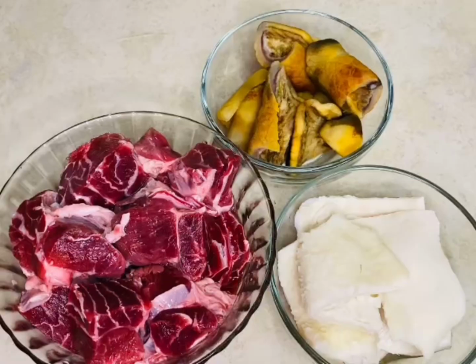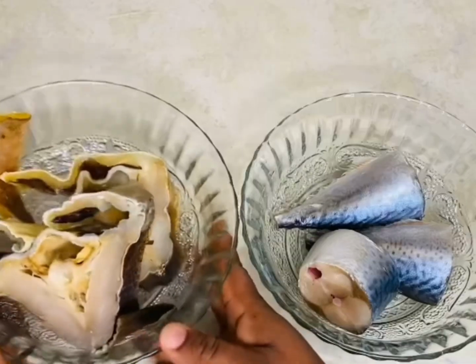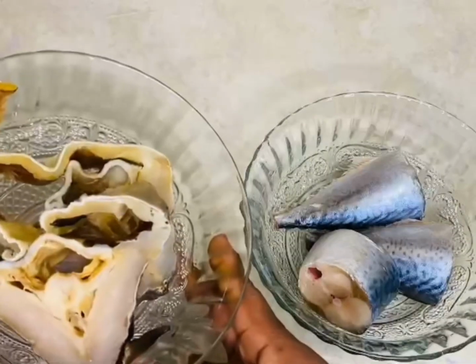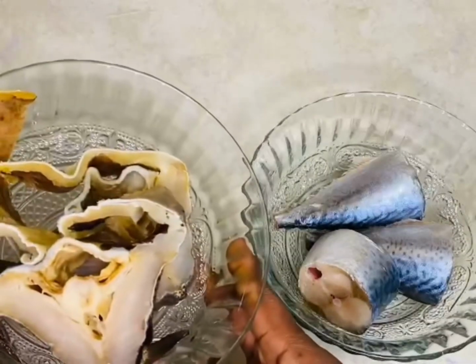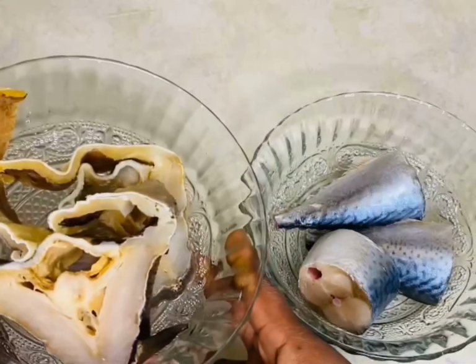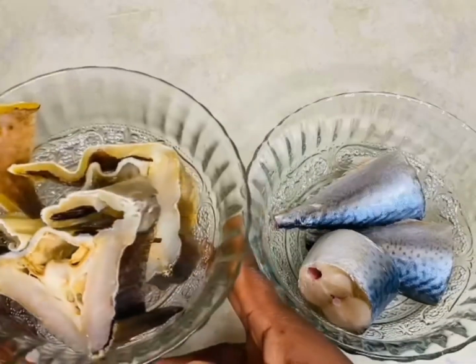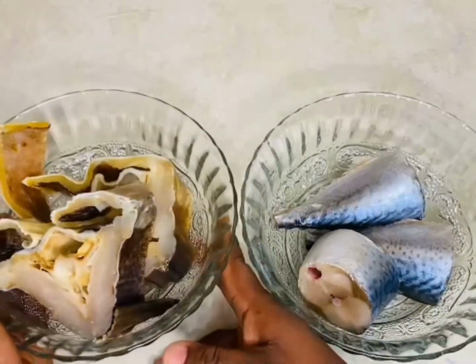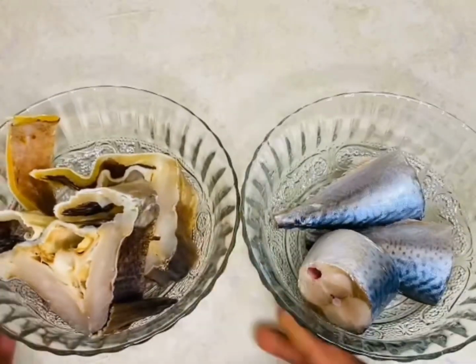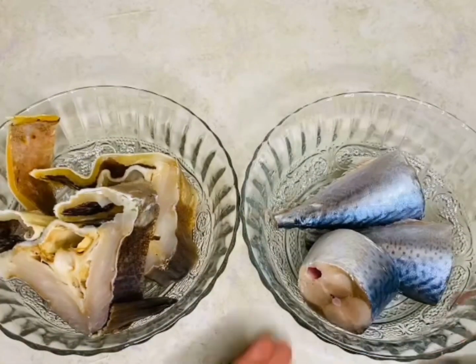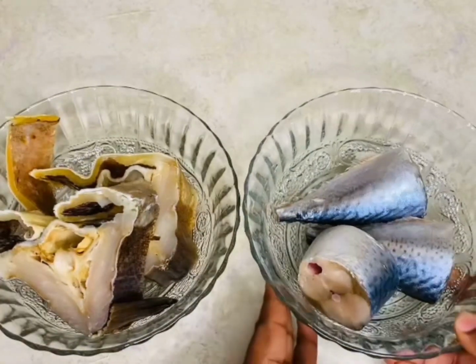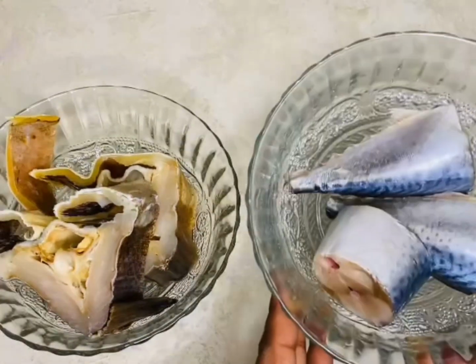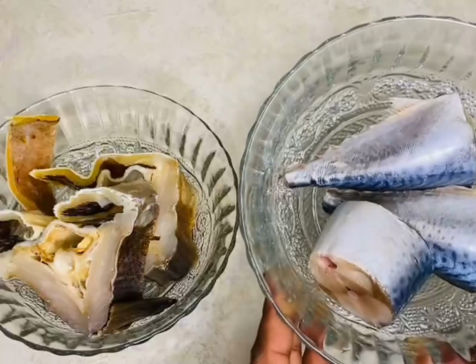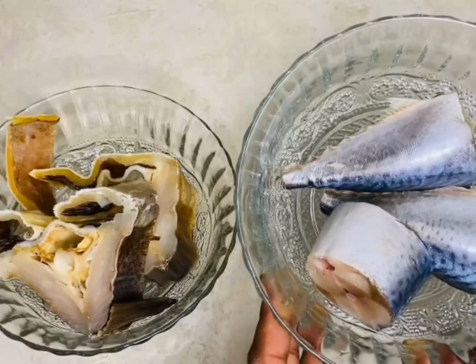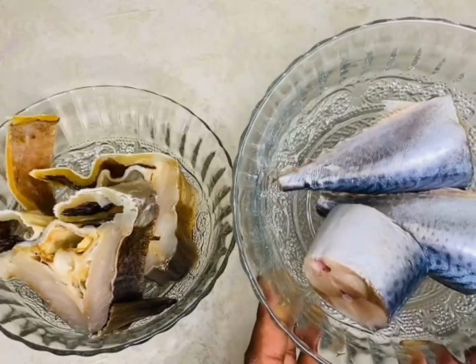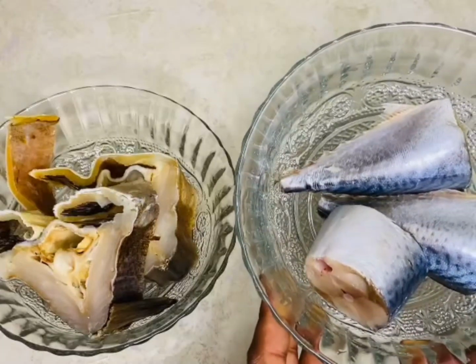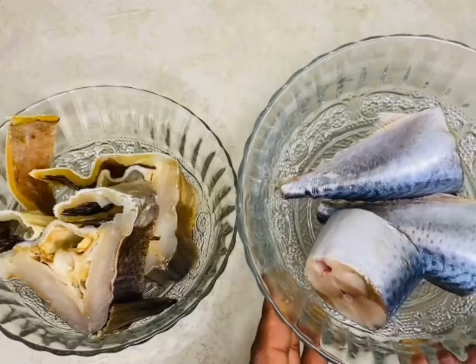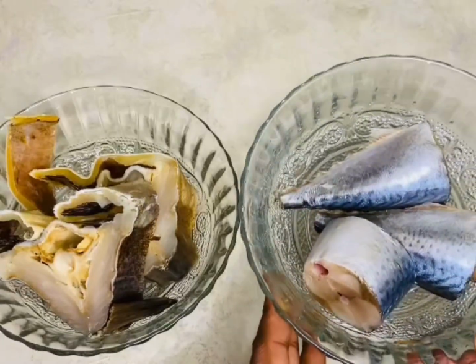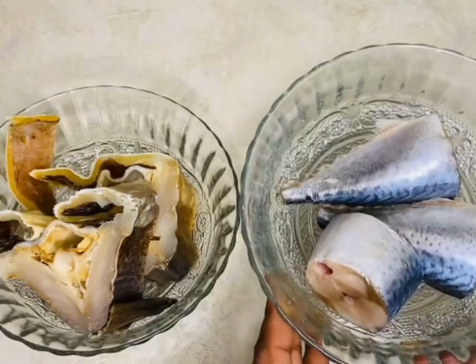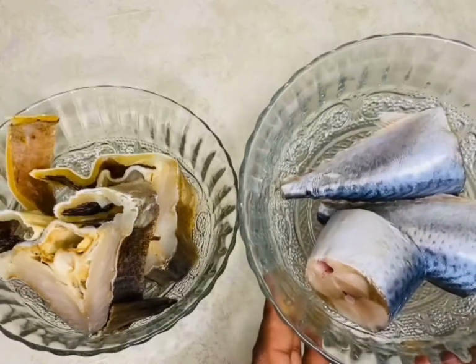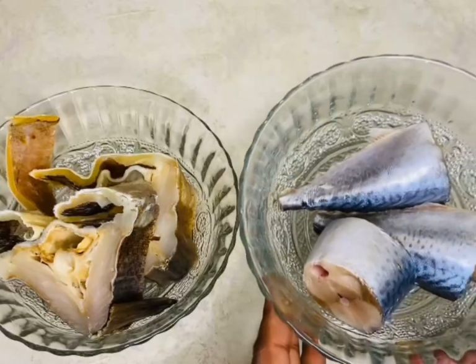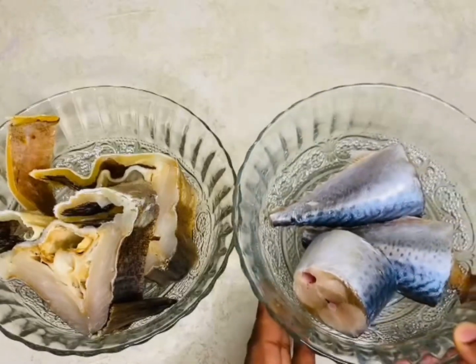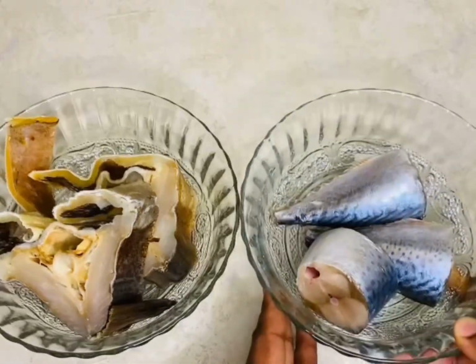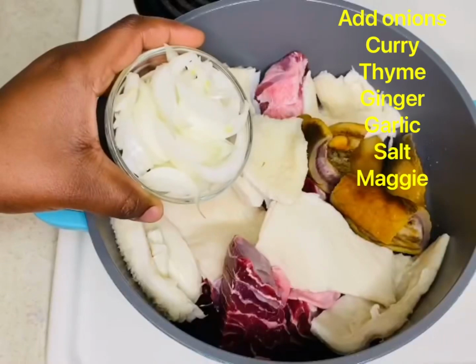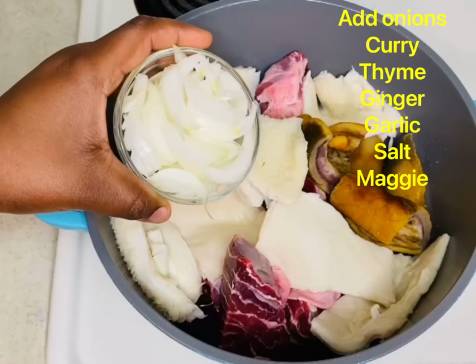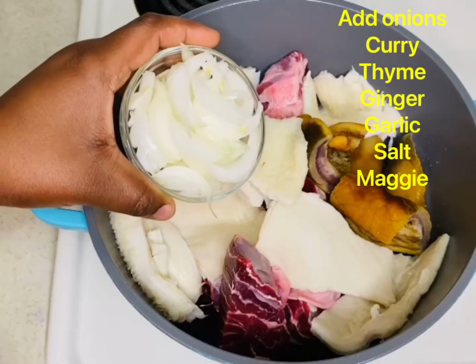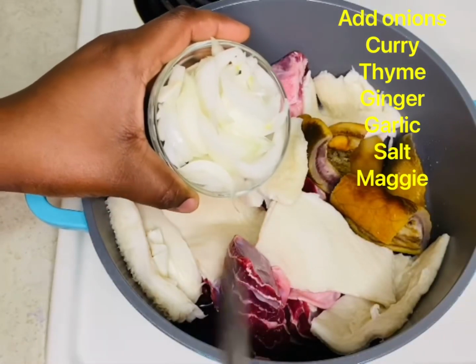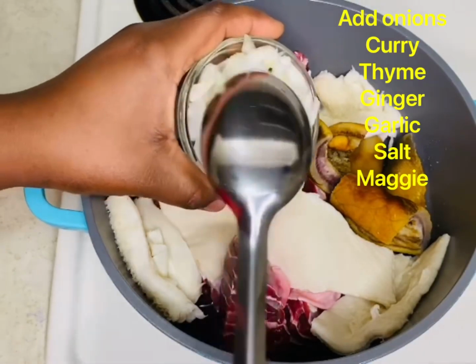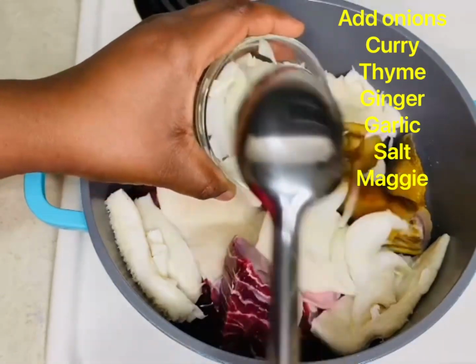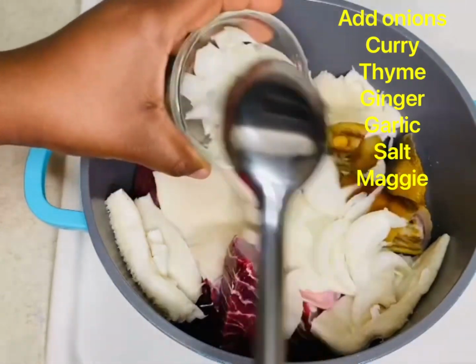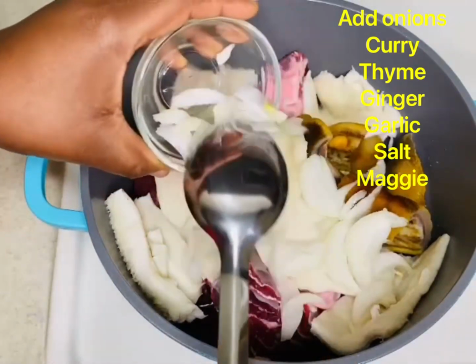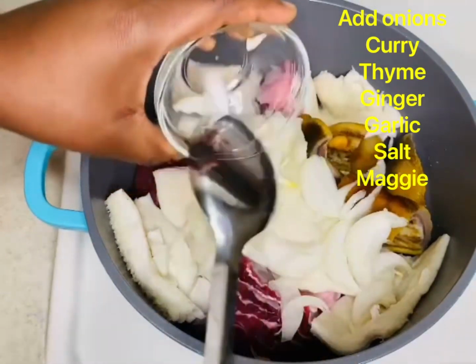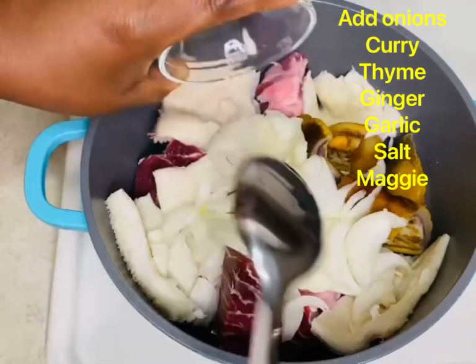For the fish, I have the stock fish which I already soaked, and some mackerel. I'll be cooking the meats all together.